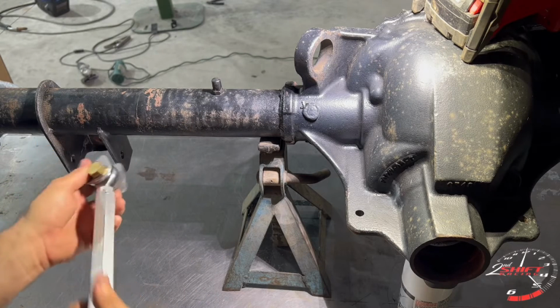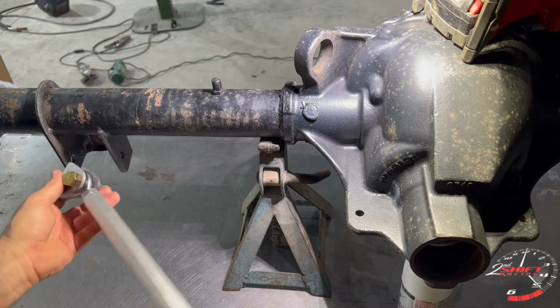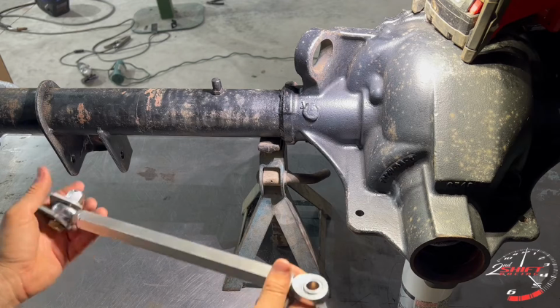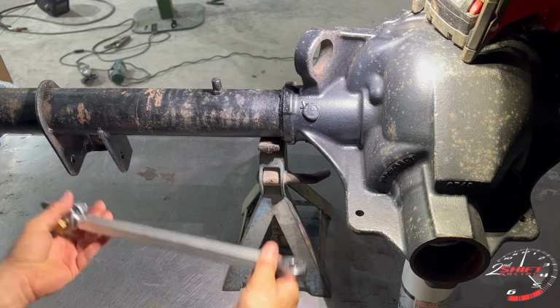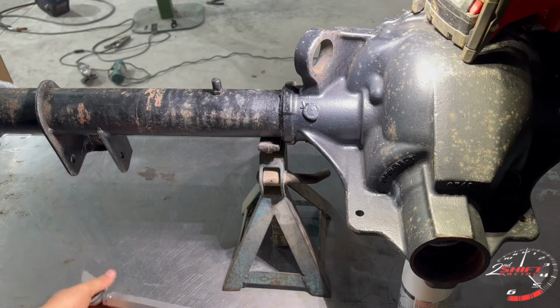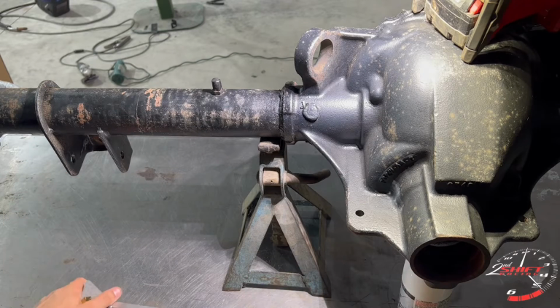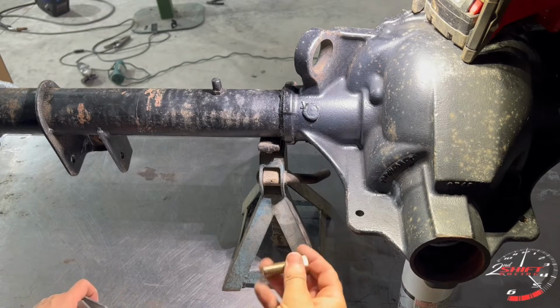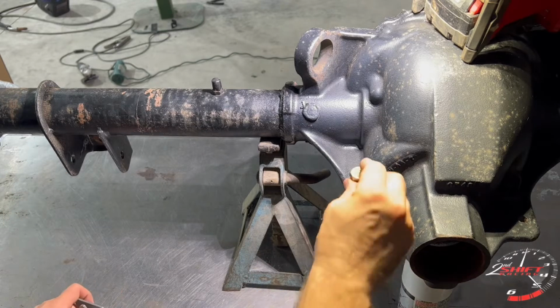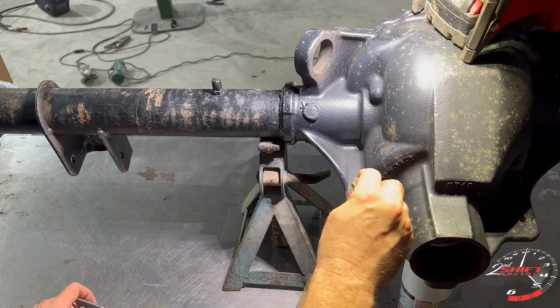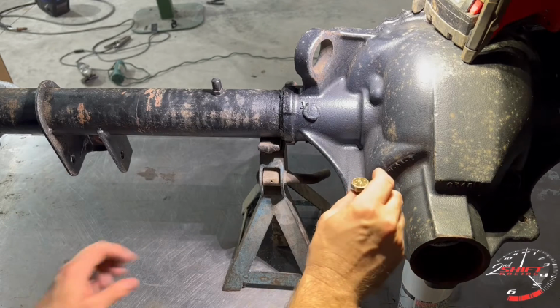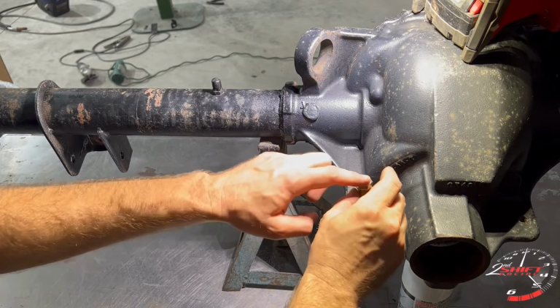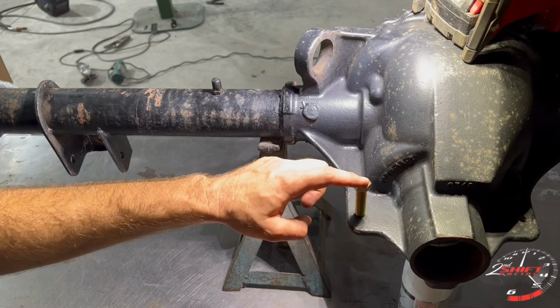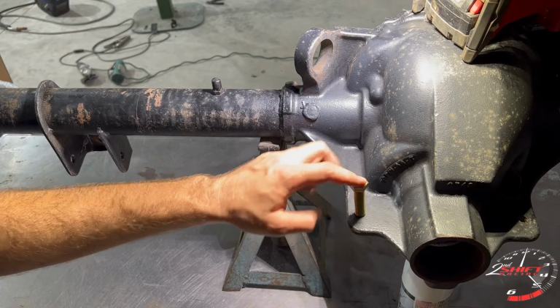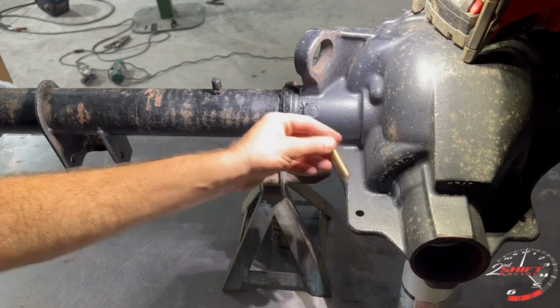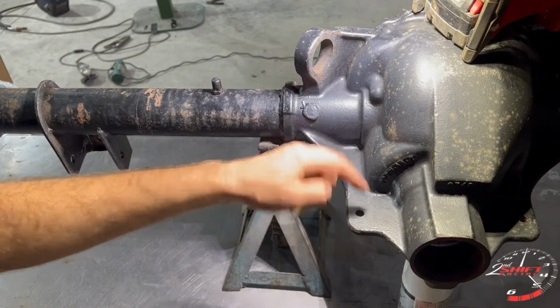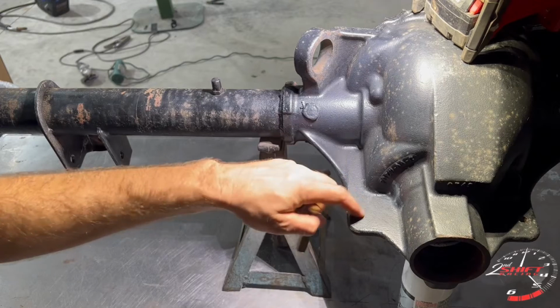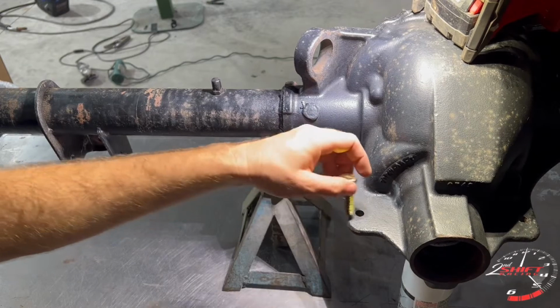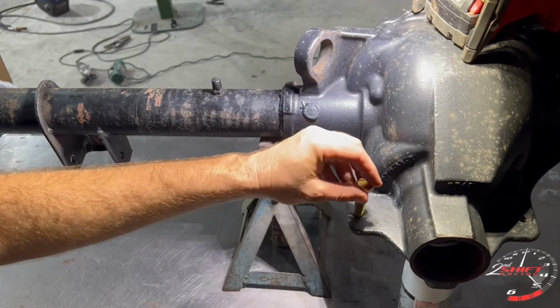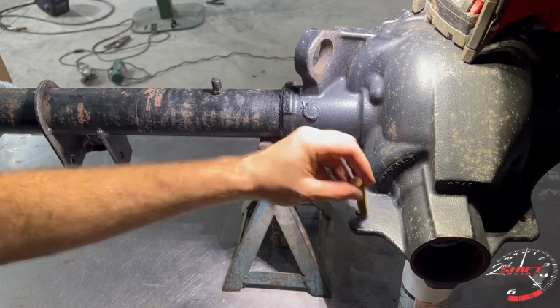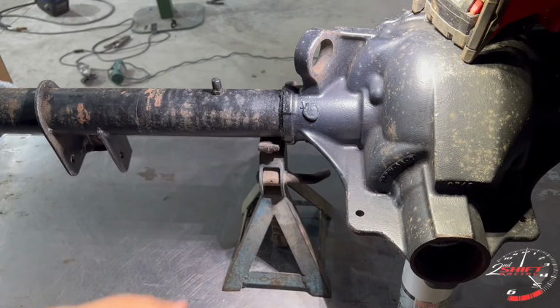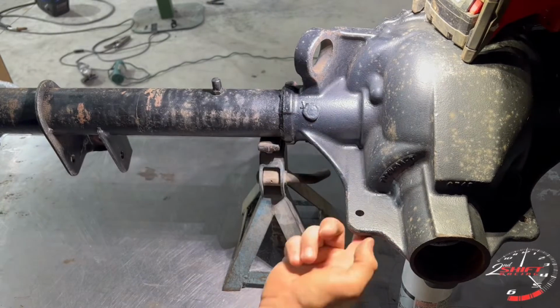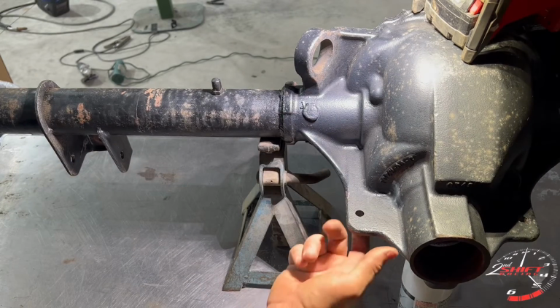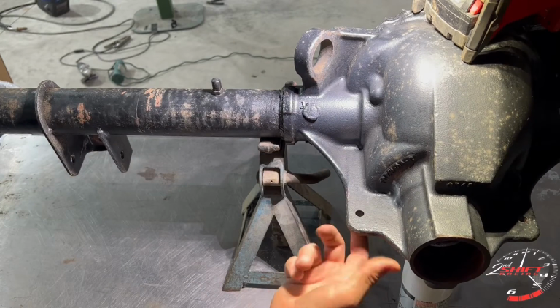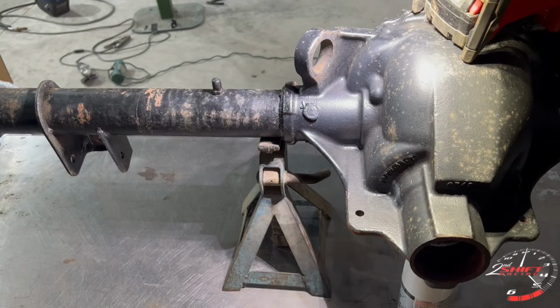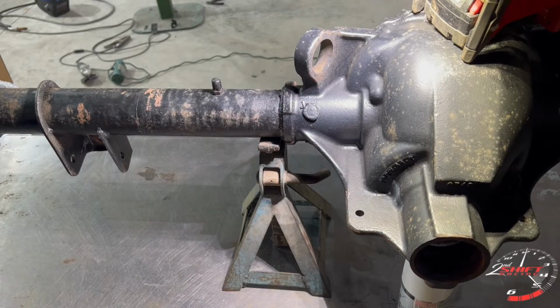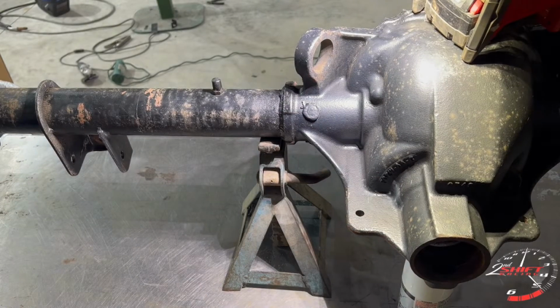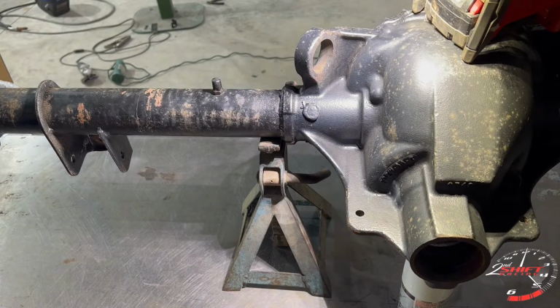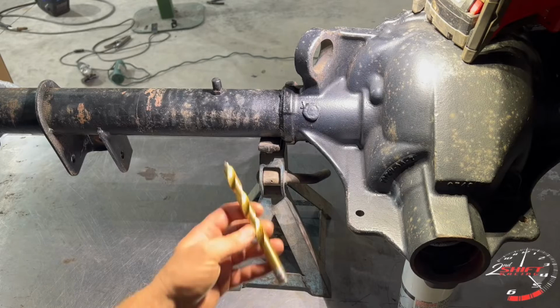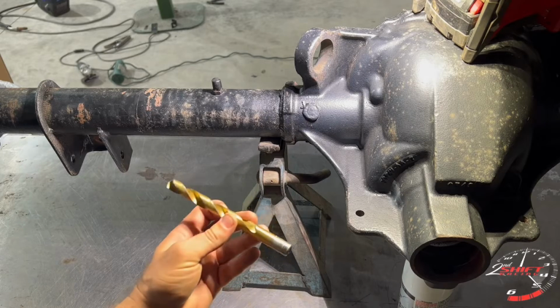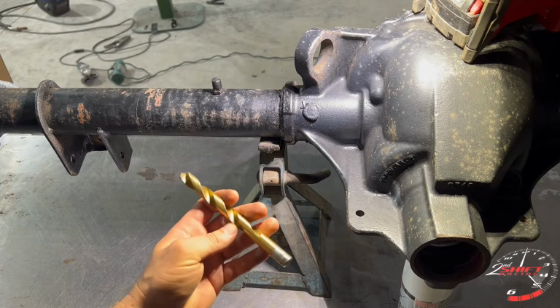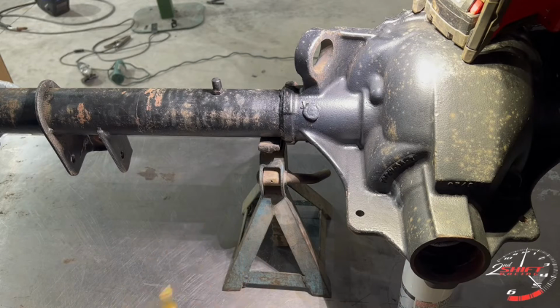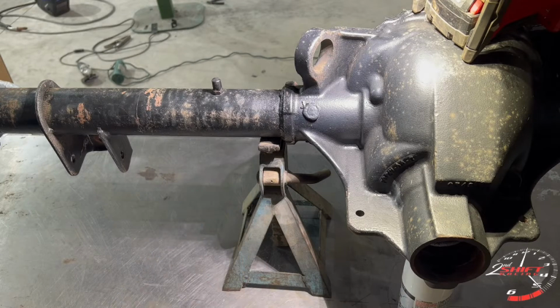For this end, the bolt is too big for the hole that's already there, so what you gotta do is get a drill bit and drill that out. For the correct size you're going to be using about a half-inch drill bit.